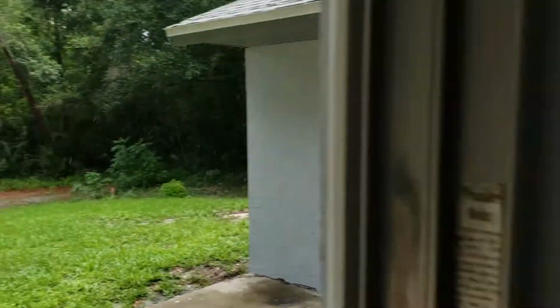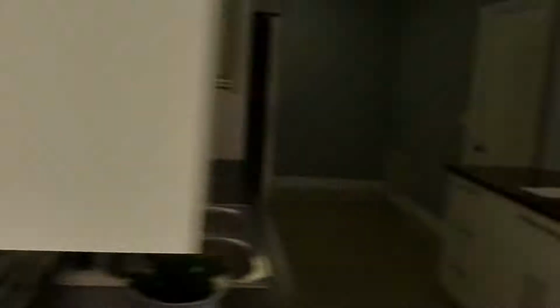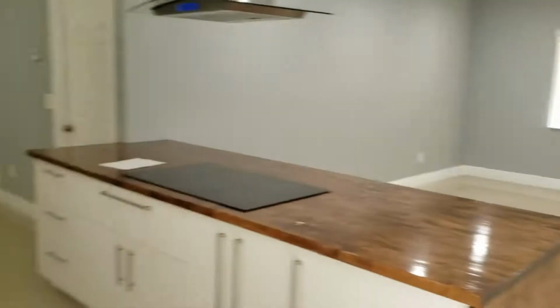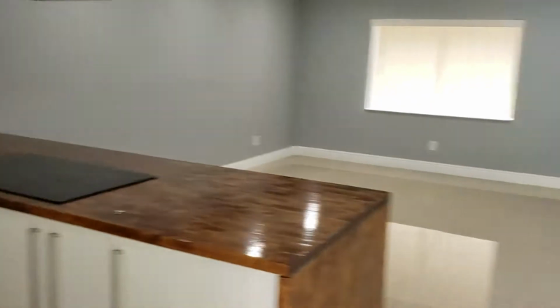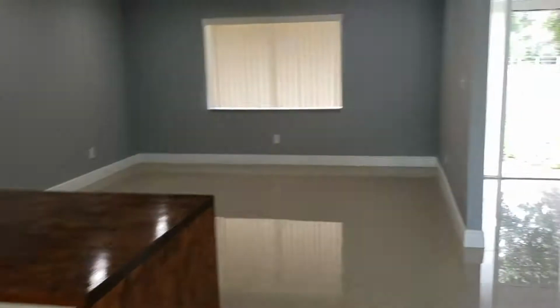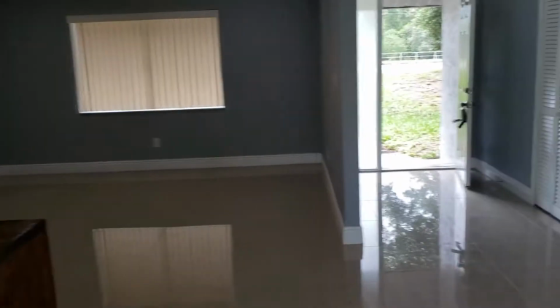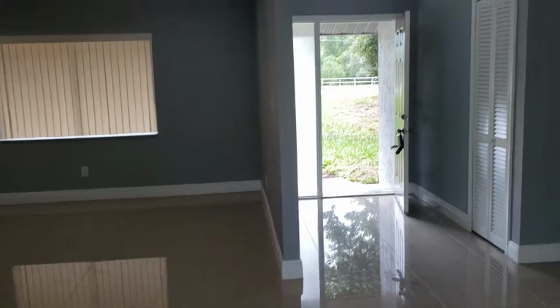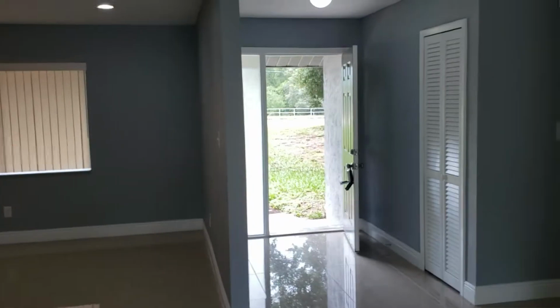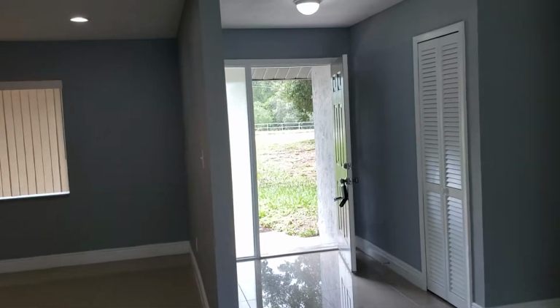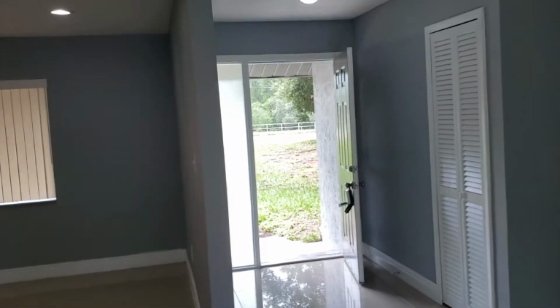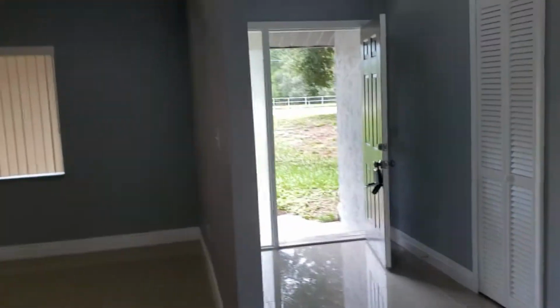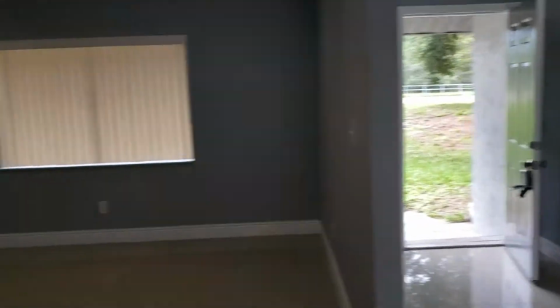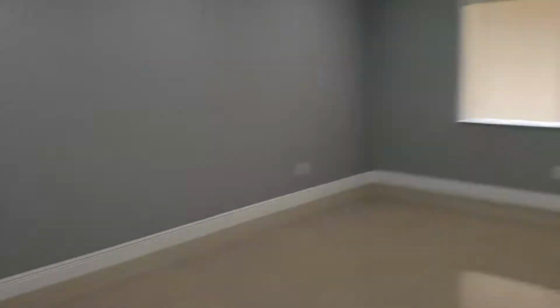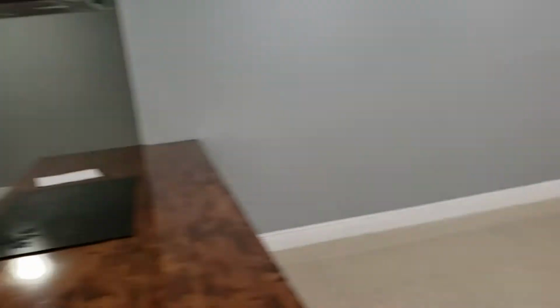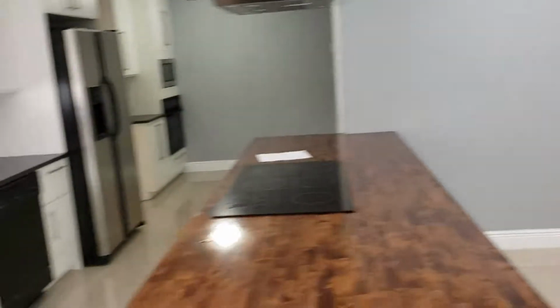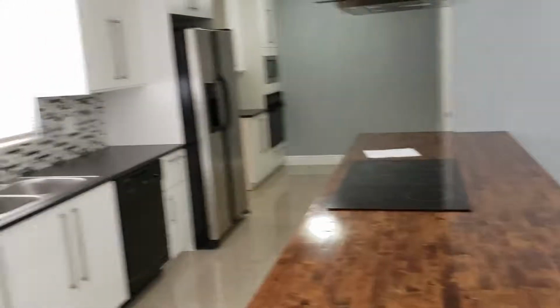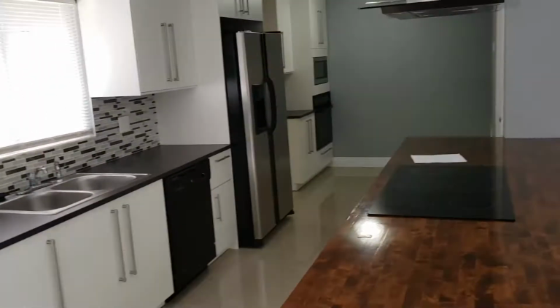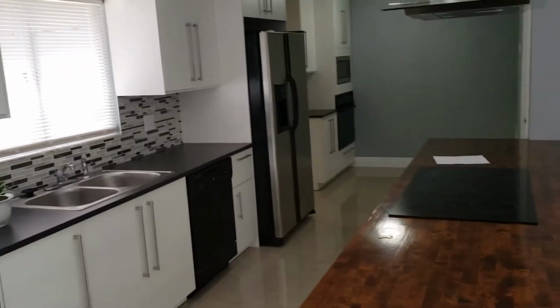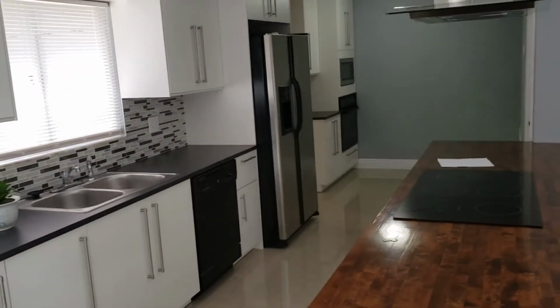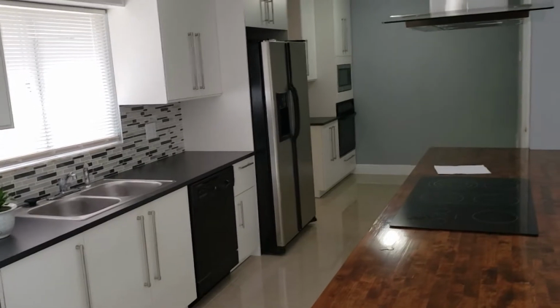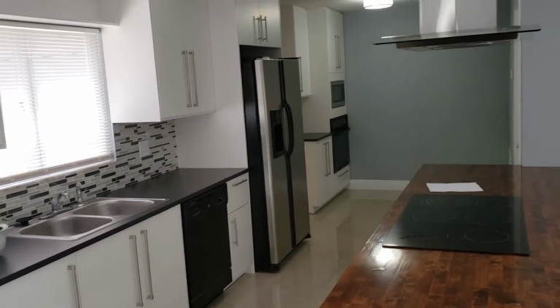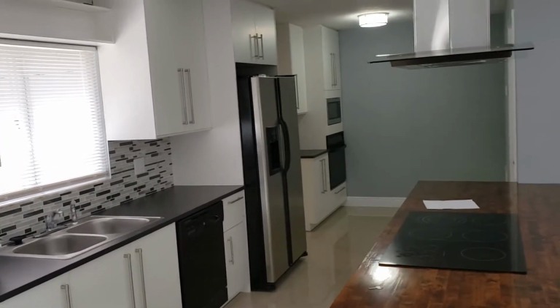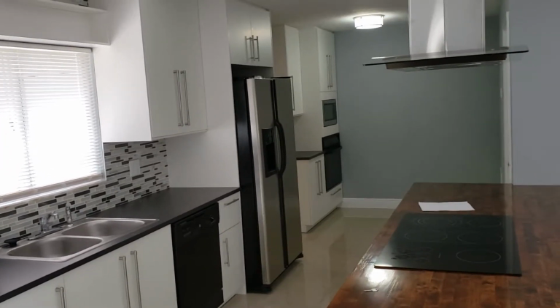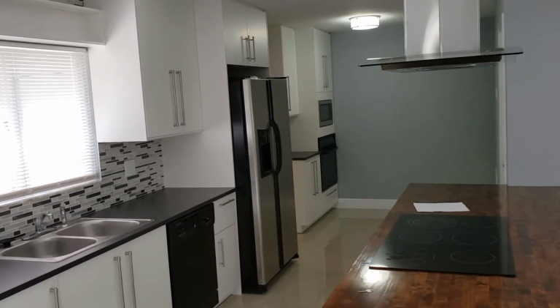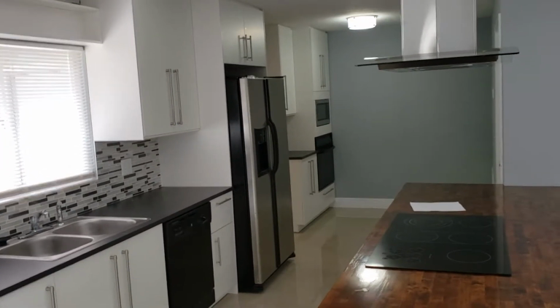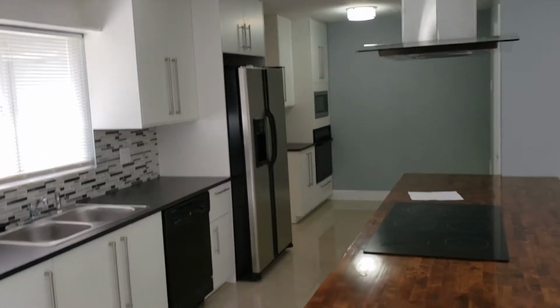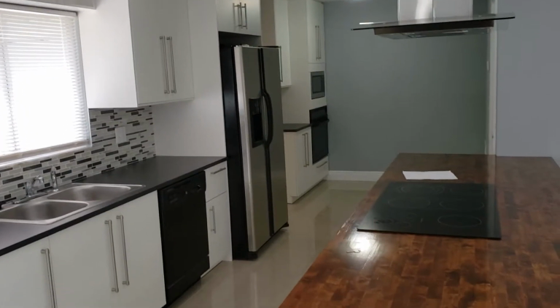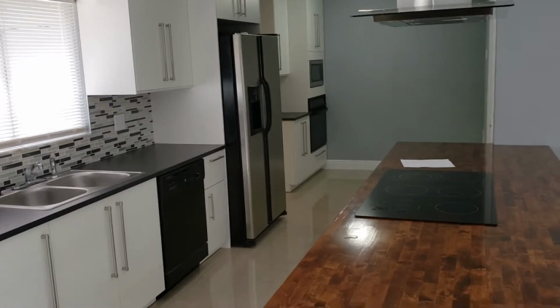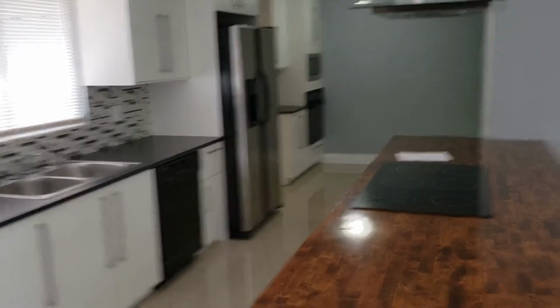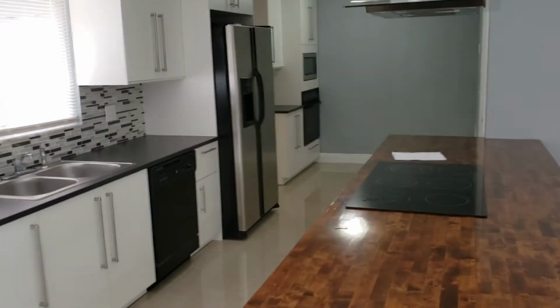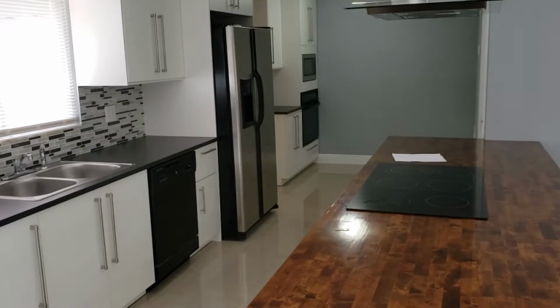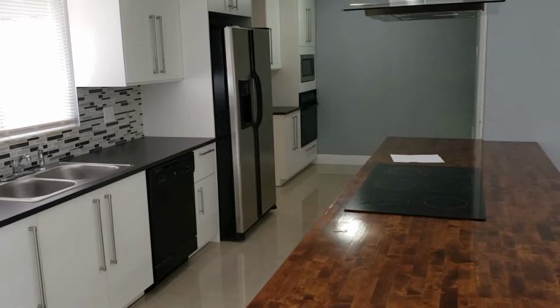If you'd like to see this property and other great properties just like it, you can contact us, the Garrison Brothers, at RE-MAX Town & Country. 407-339-3200 or 407-687-9449.